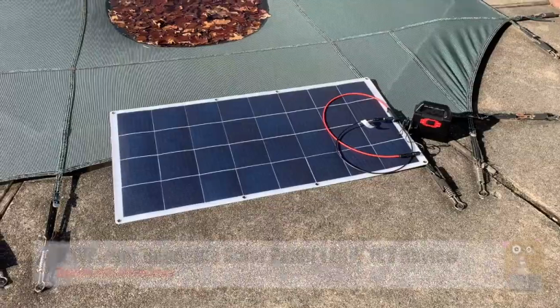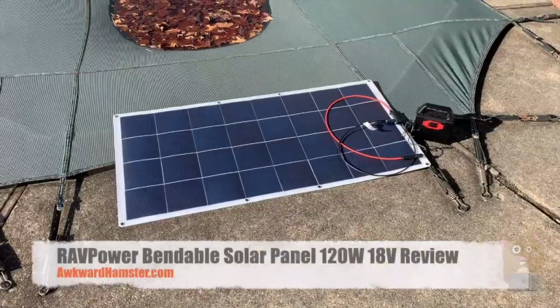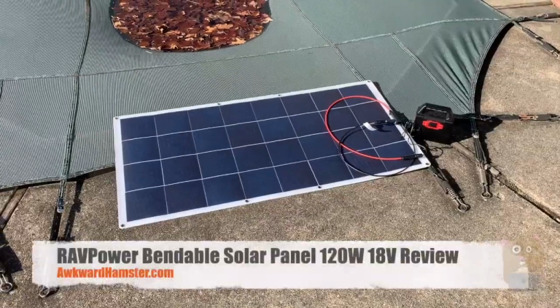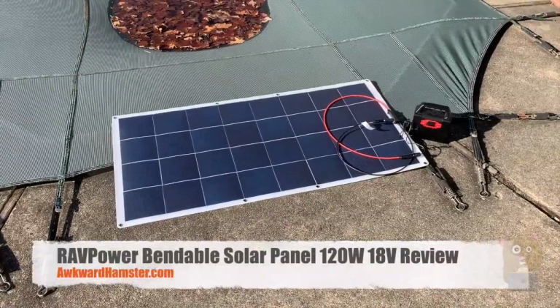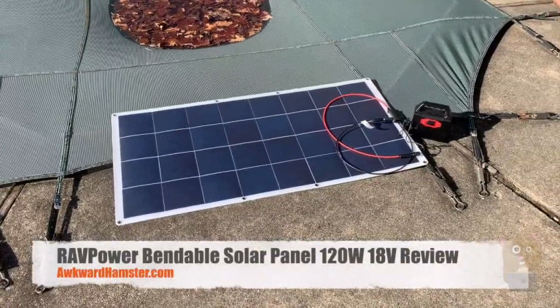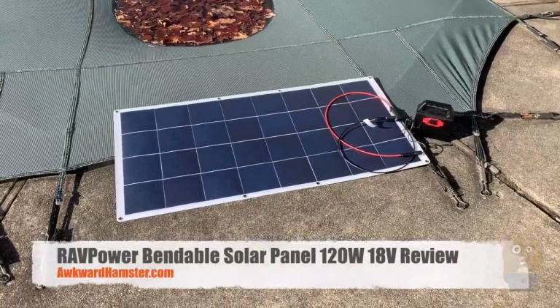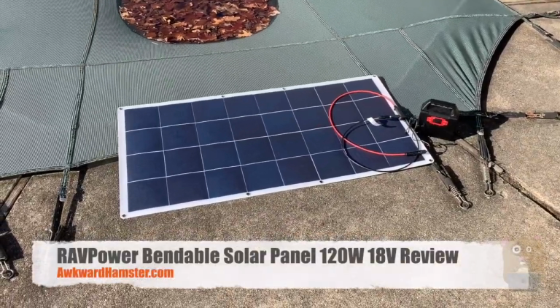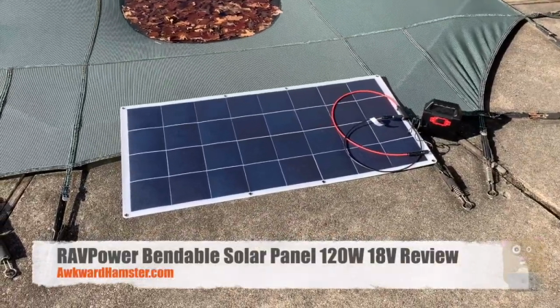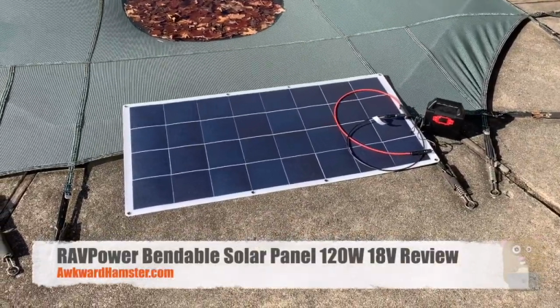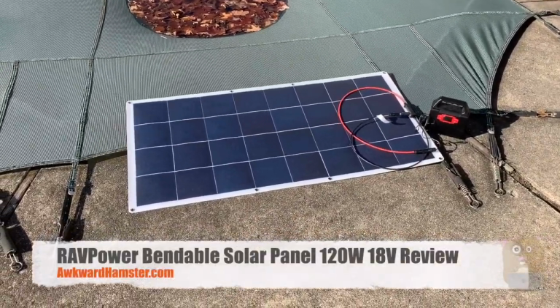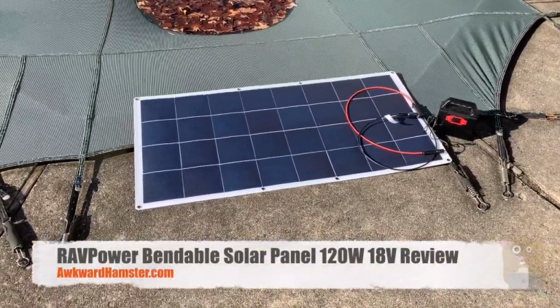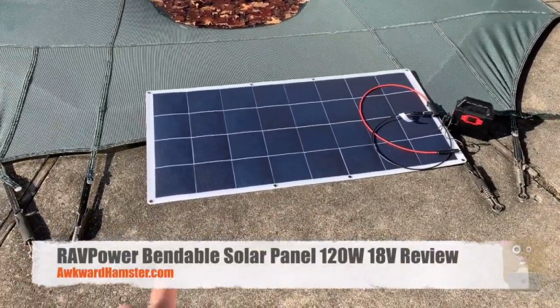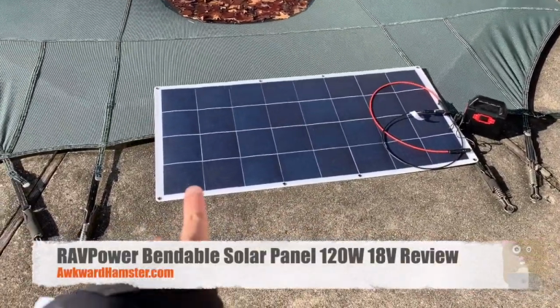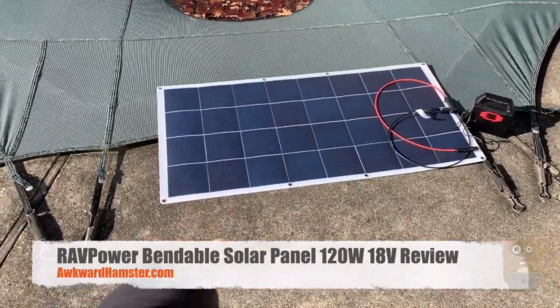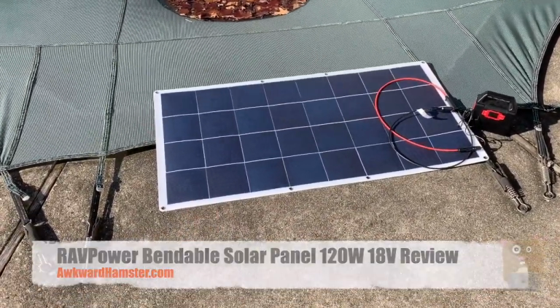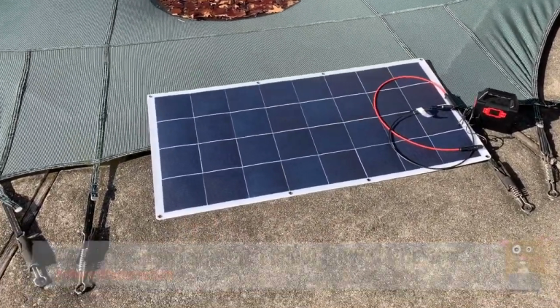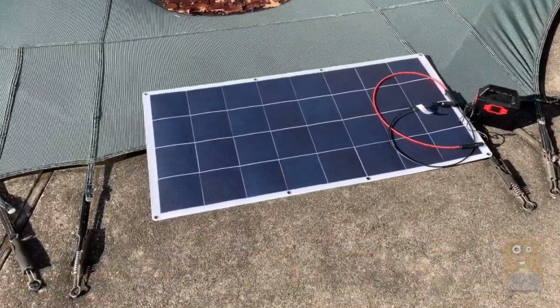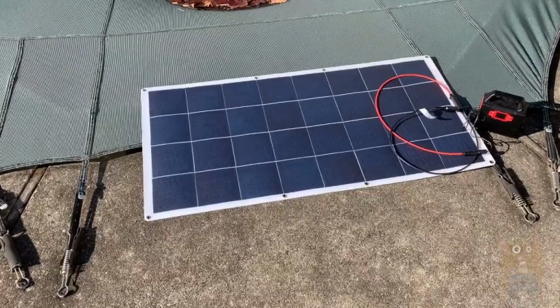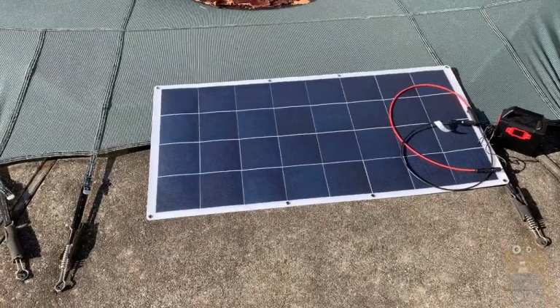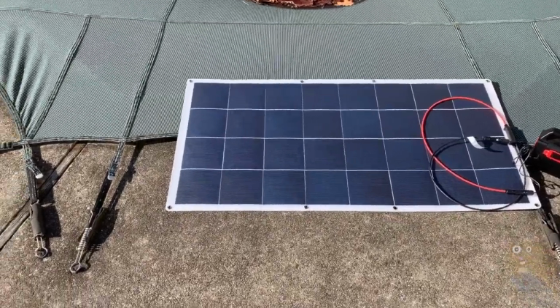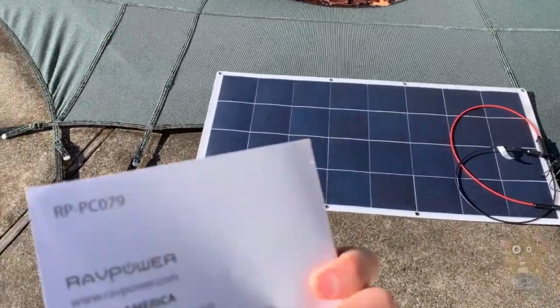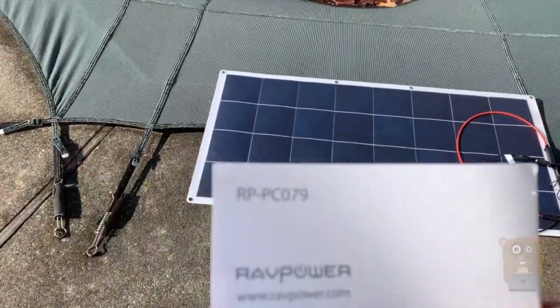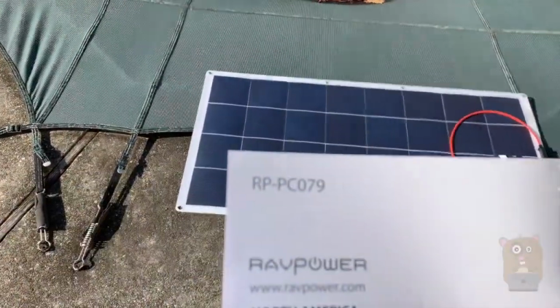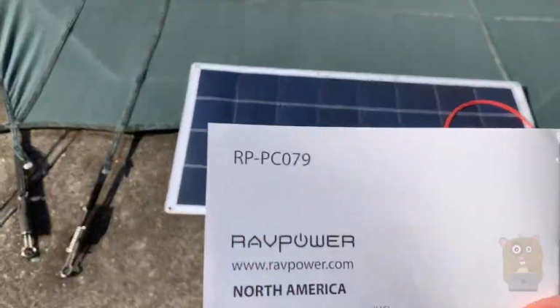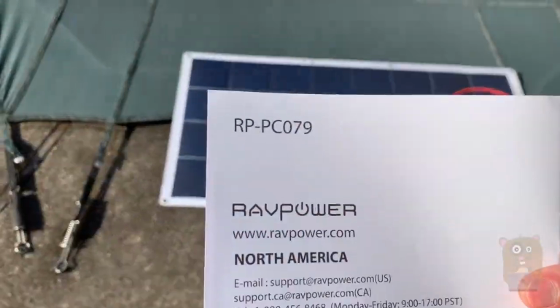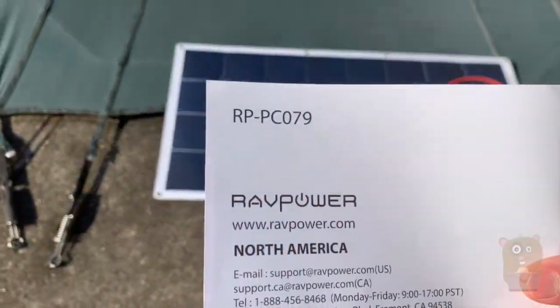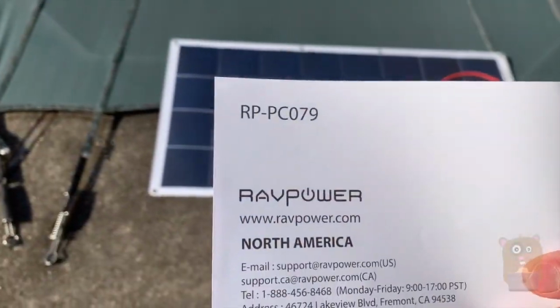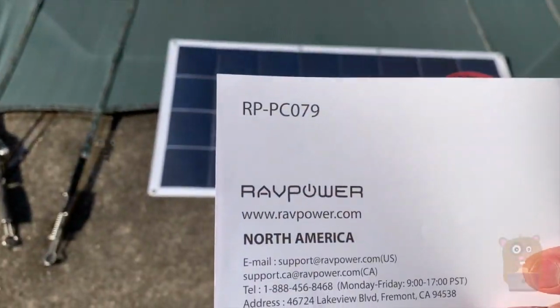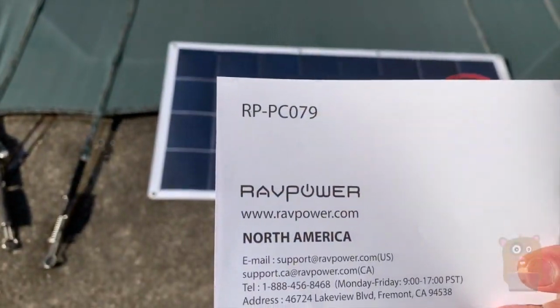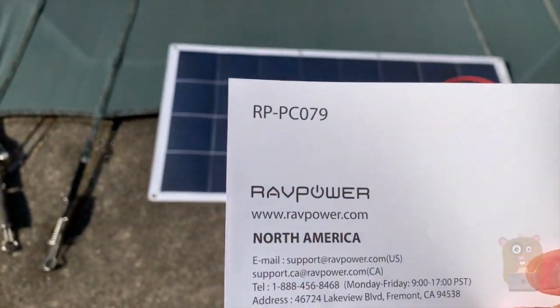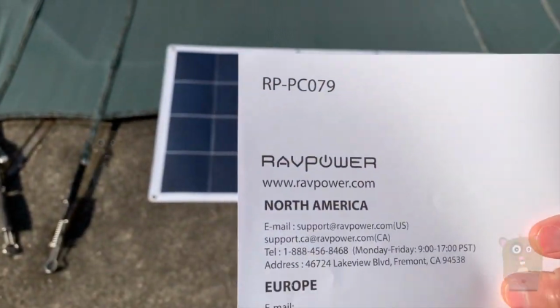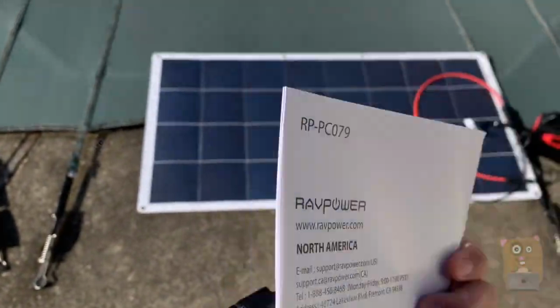Hi, welcome to Ramster. Today we'll be taking a look at this Rad Power solar panel. The model number is RP-PC079.